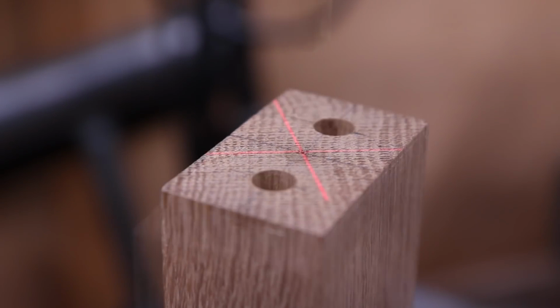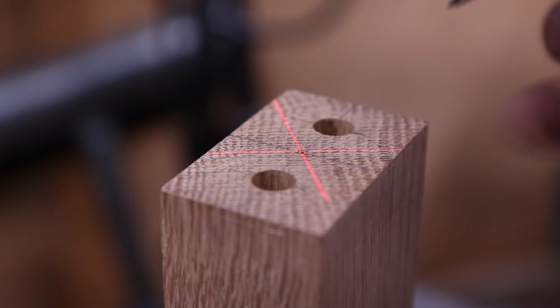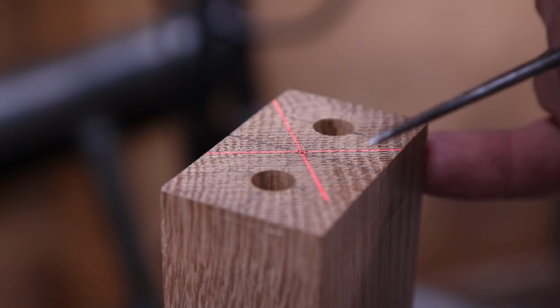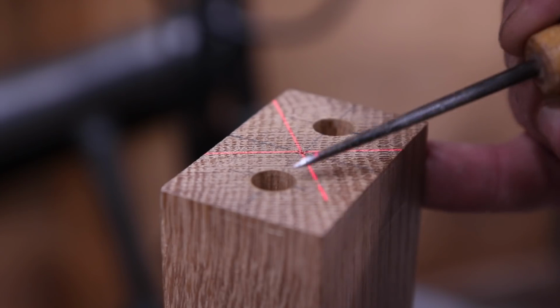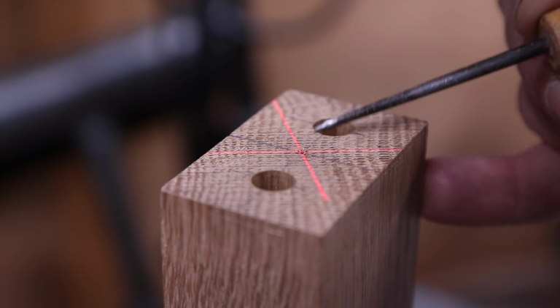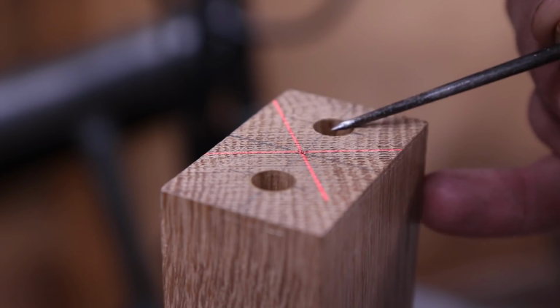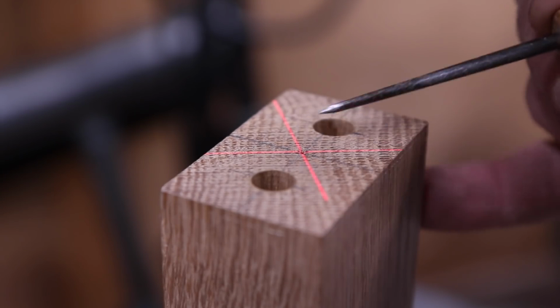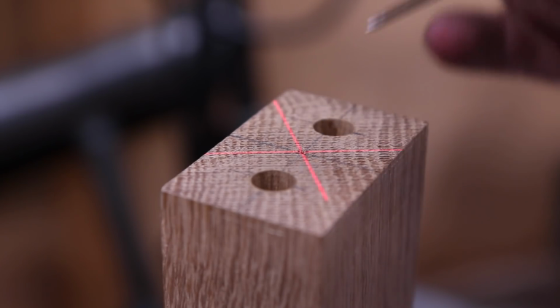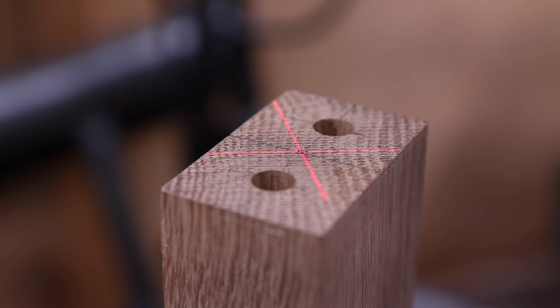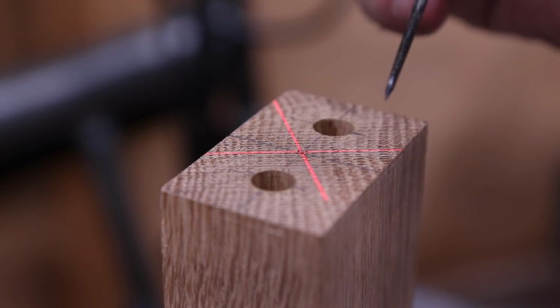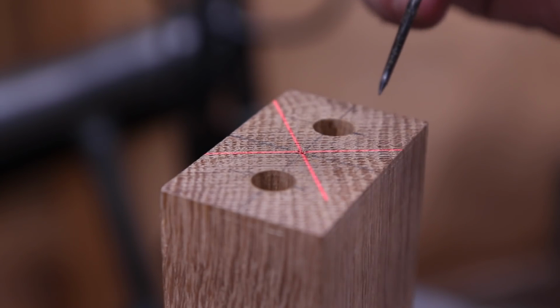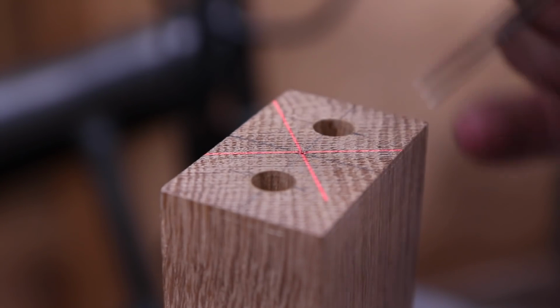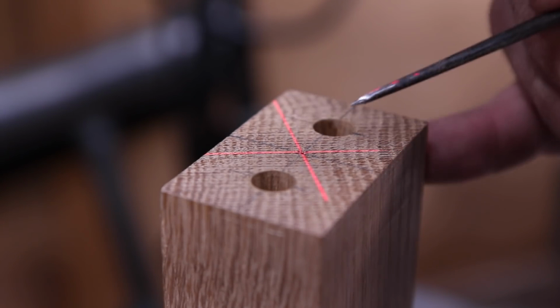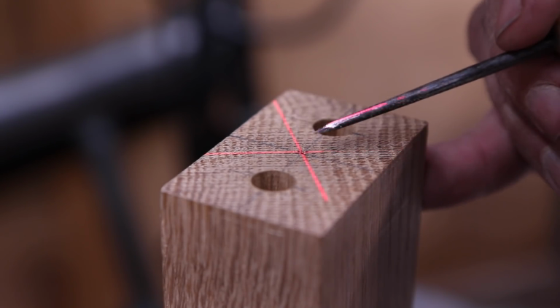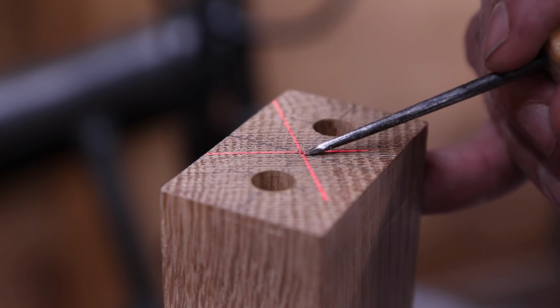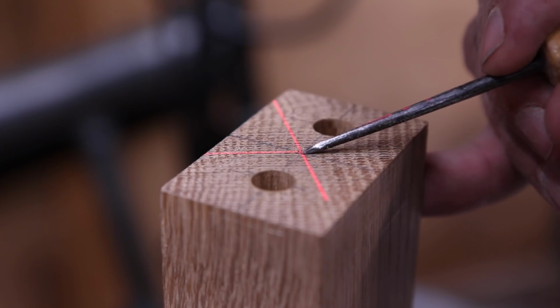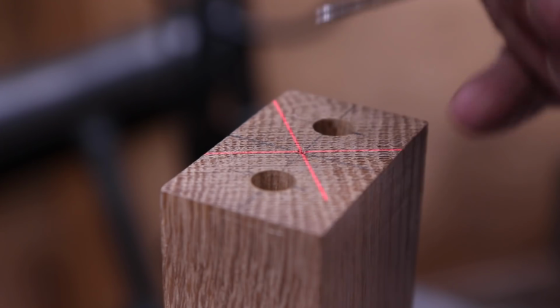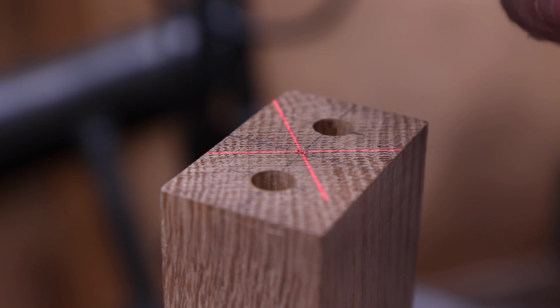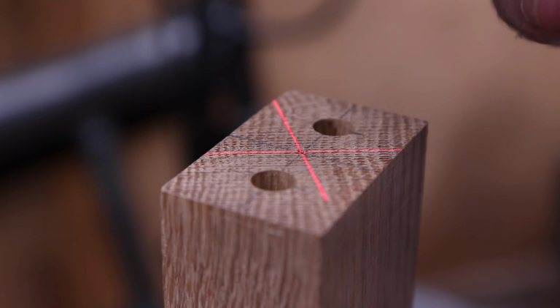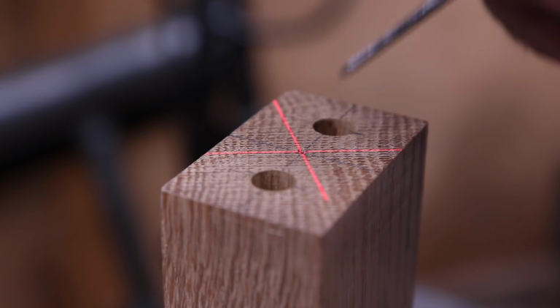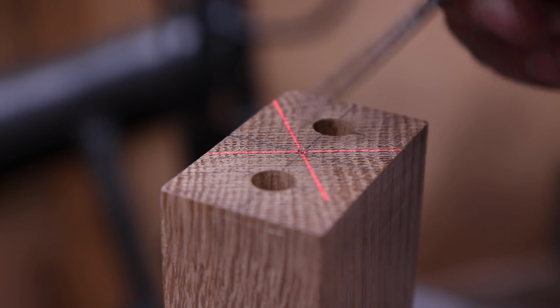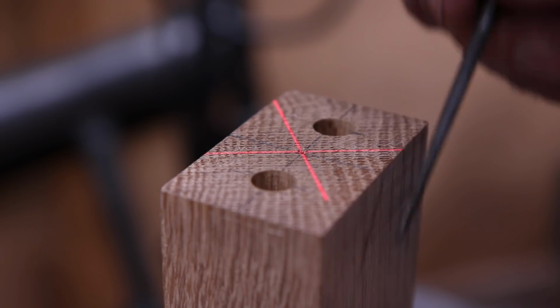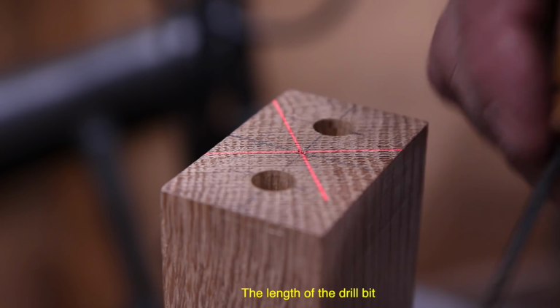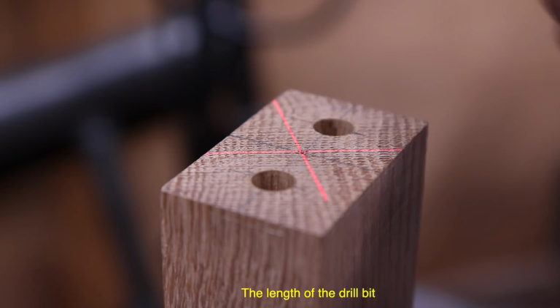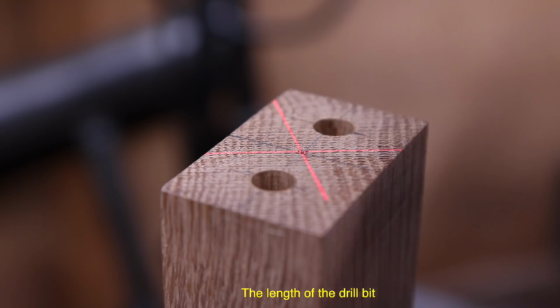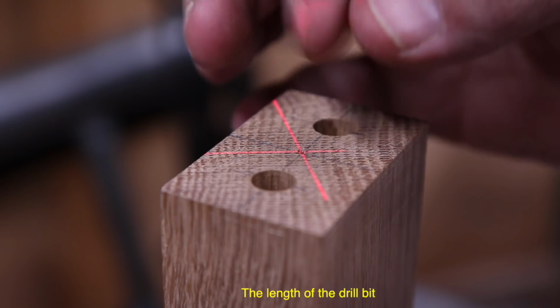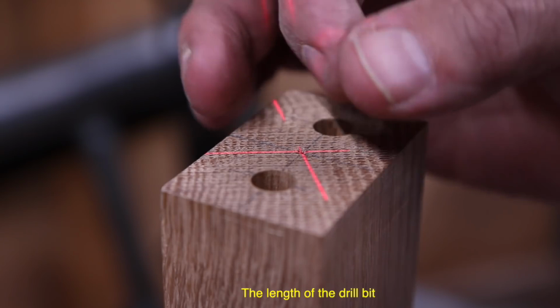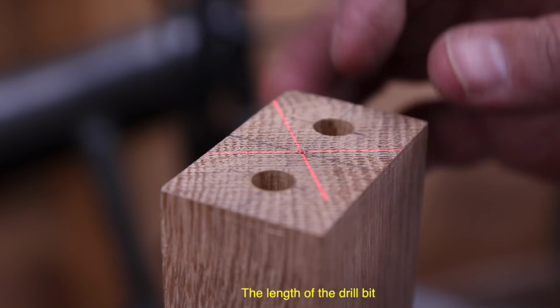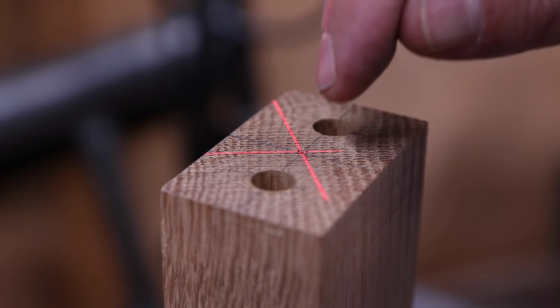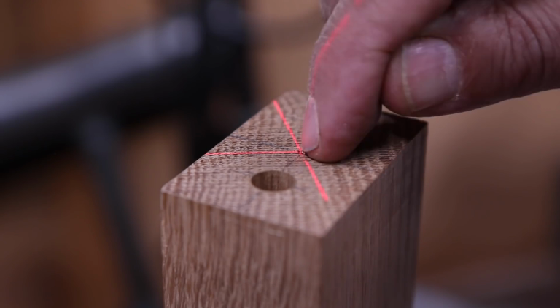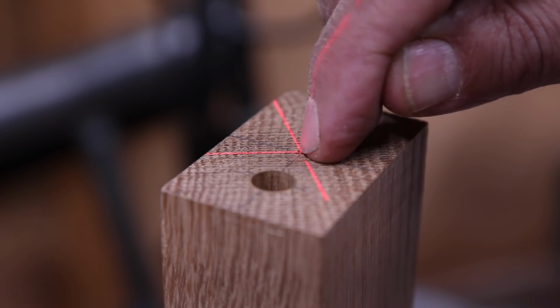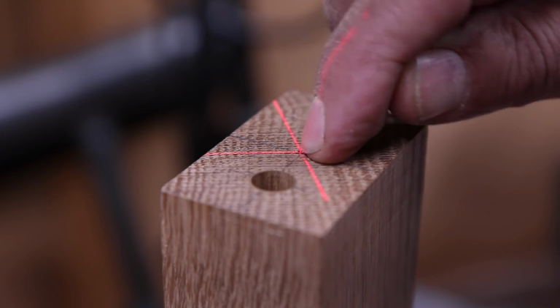We just drilled two 3/8 inch holes to accept the wooden dowels. Now we're going to send a 3/16 inch drill all the way through so it accepts the screw that we're going to put in there, and then we'll counterbore it.